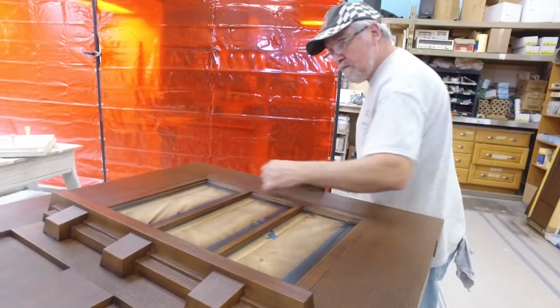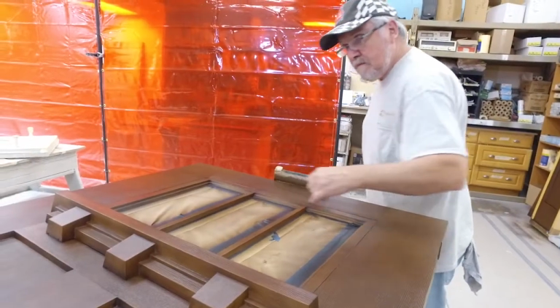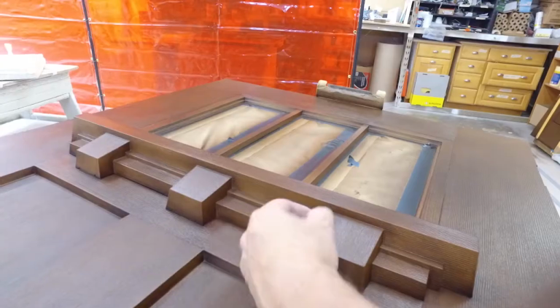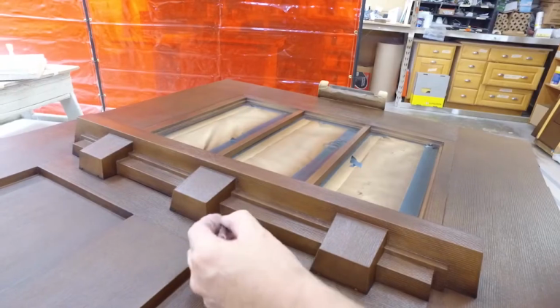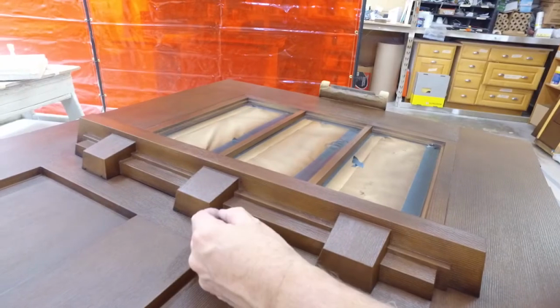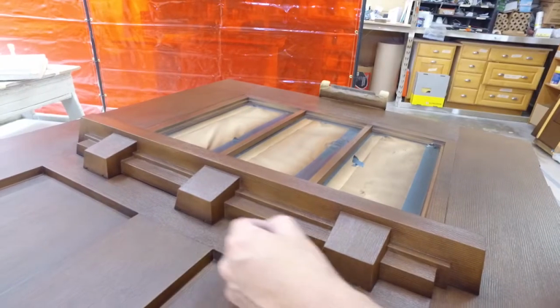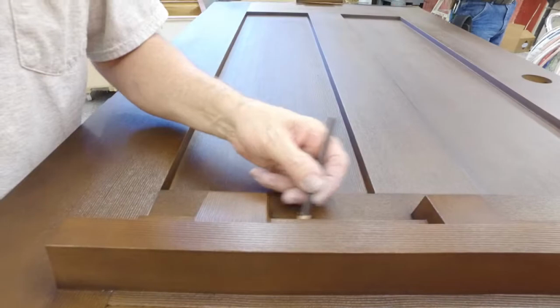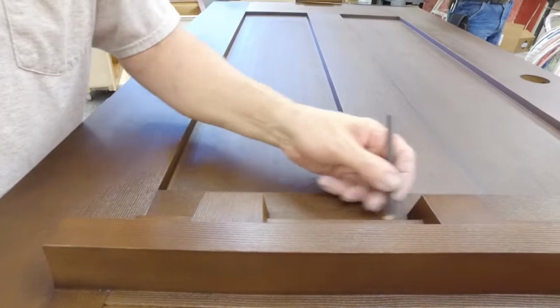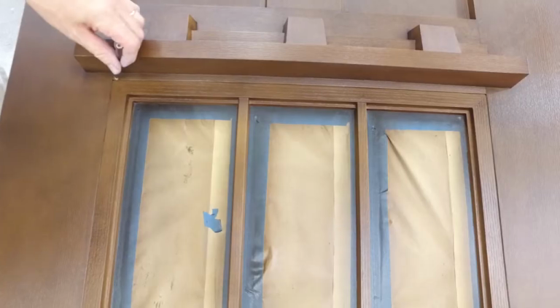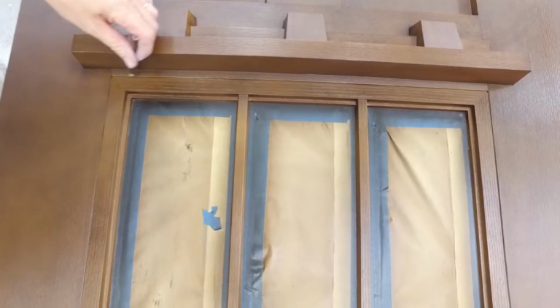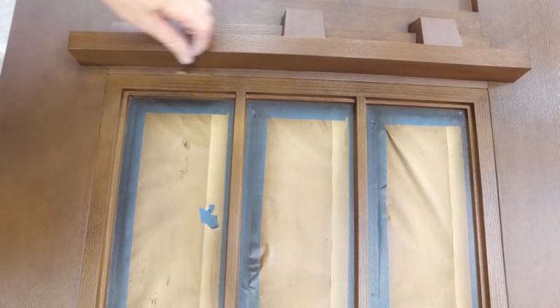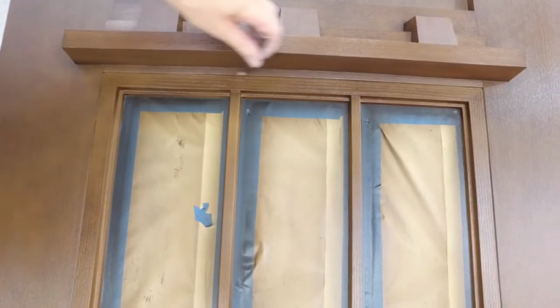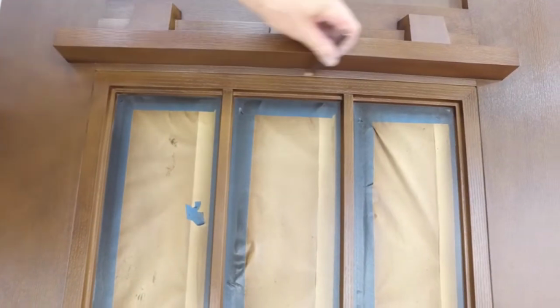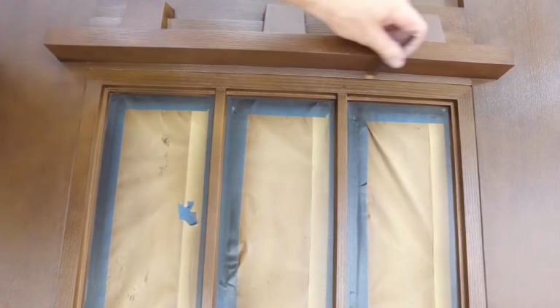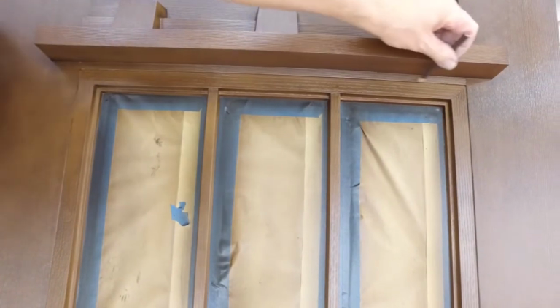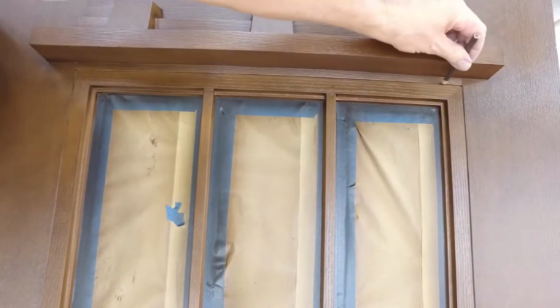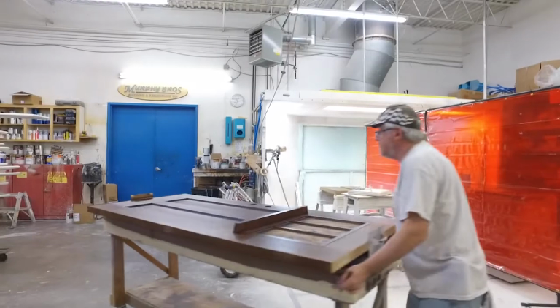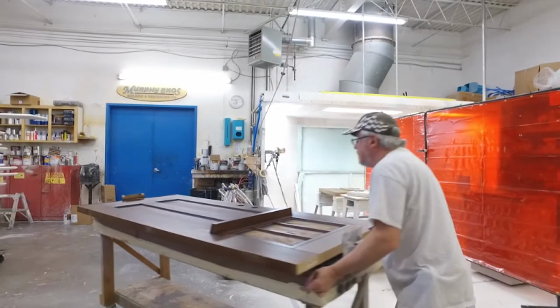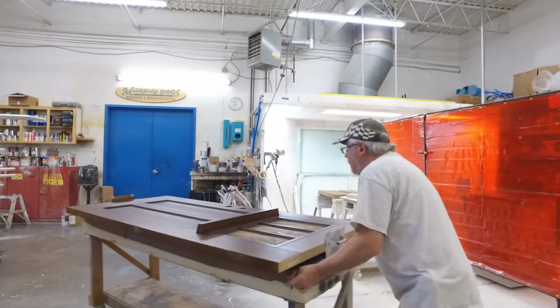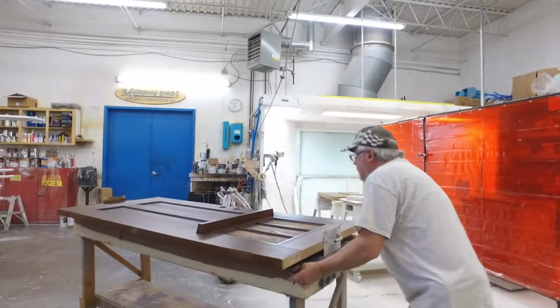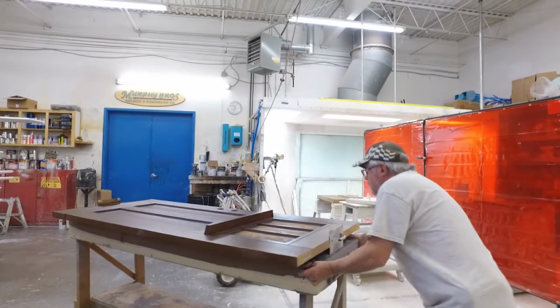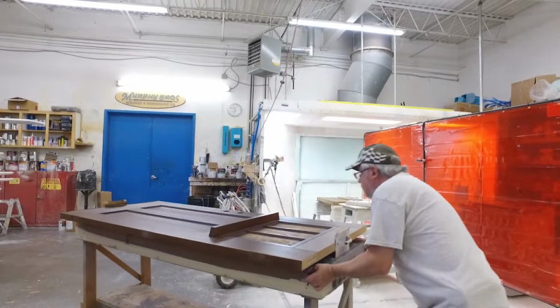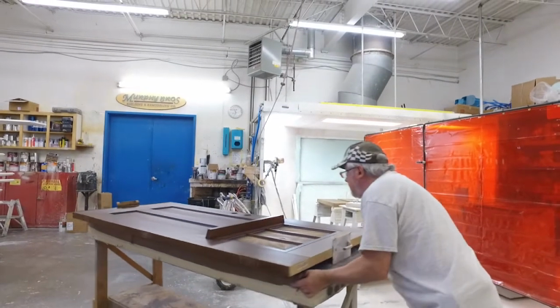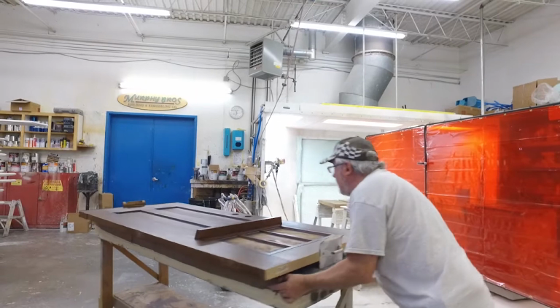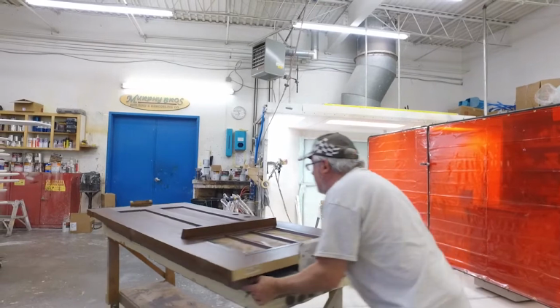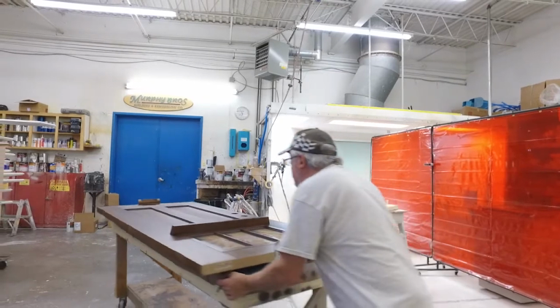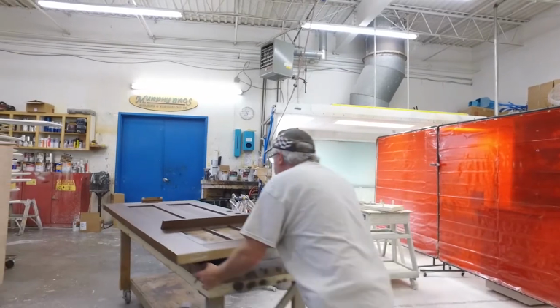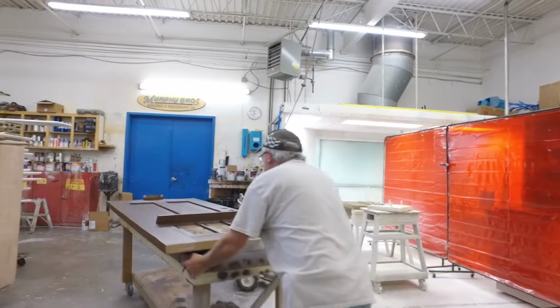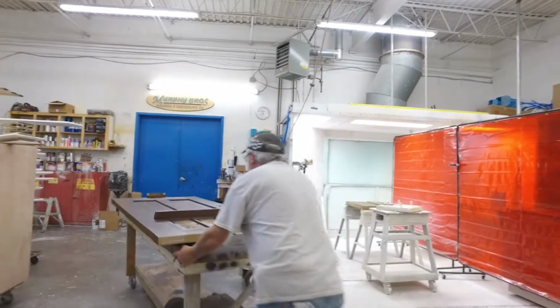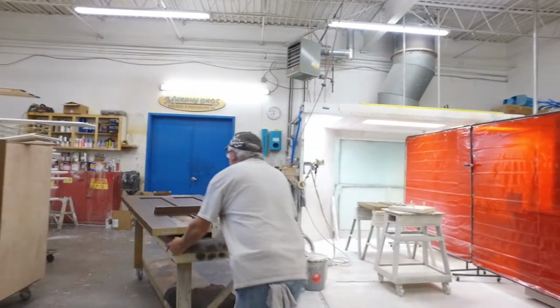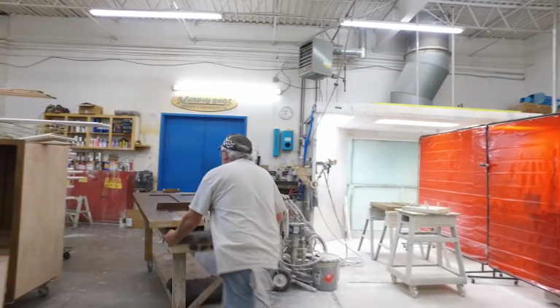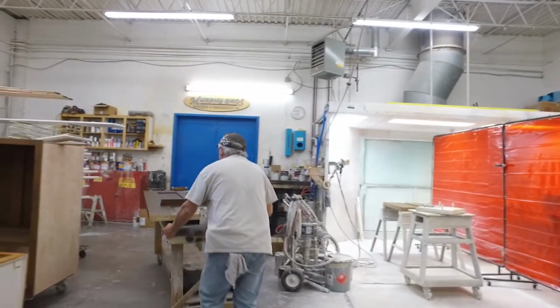The advantages are that you have a much more energy-efficient door. Wood doors can crack, they are a lot of maintenance, and with a plastic door you have a very energy-efficient option.